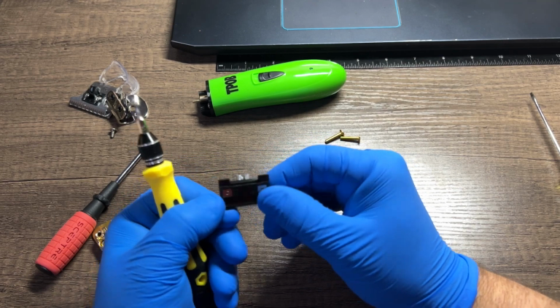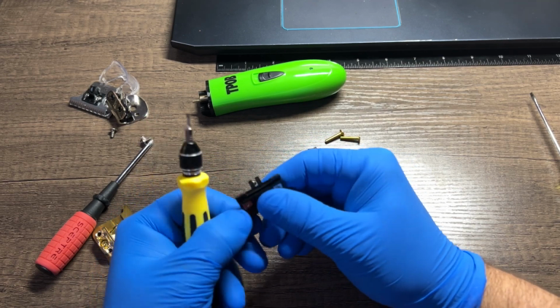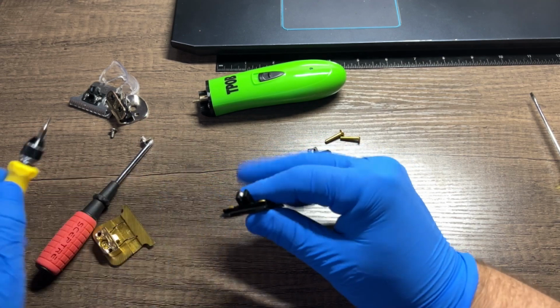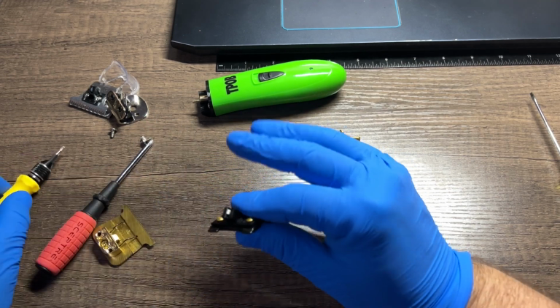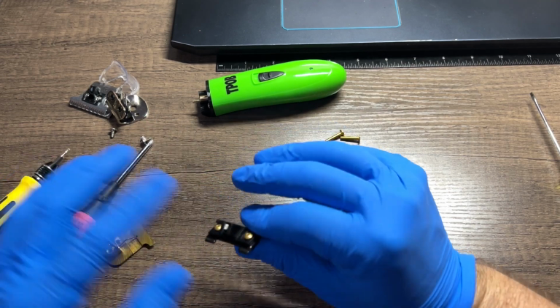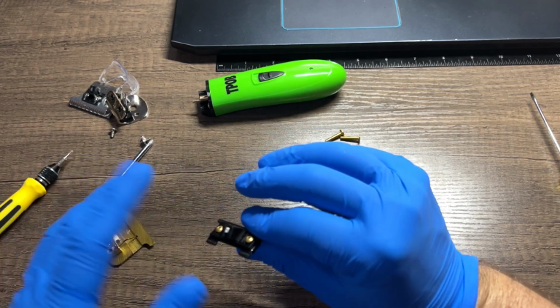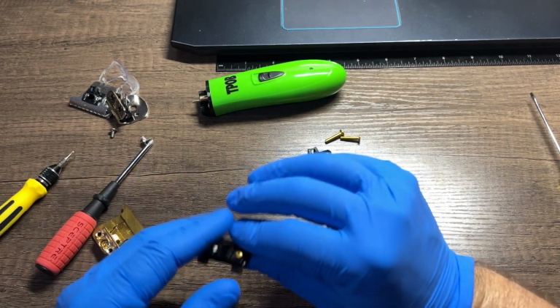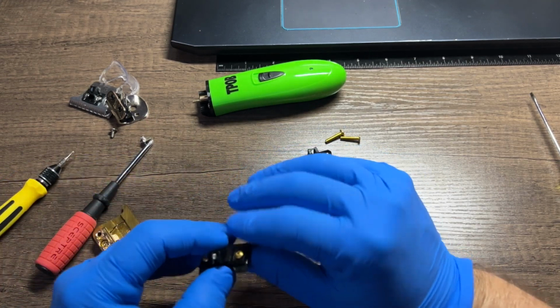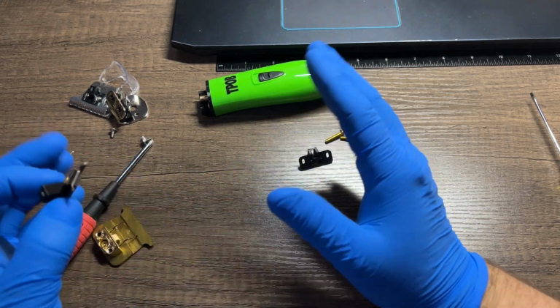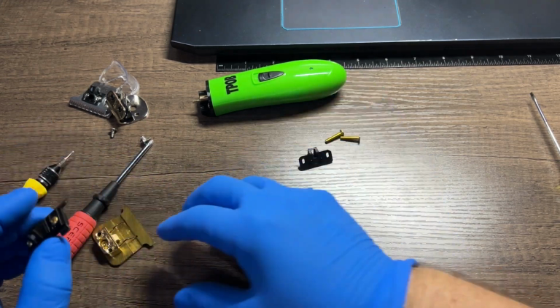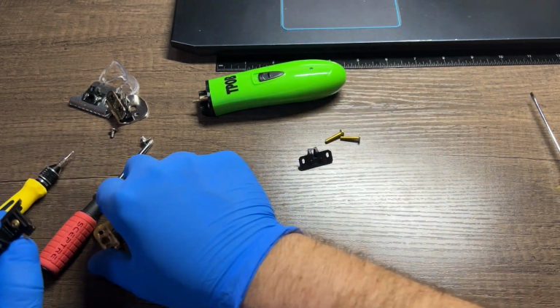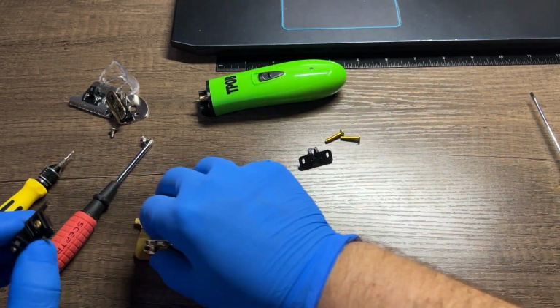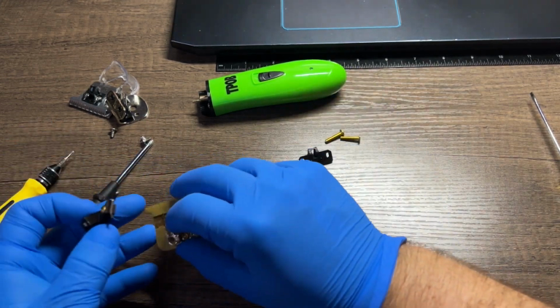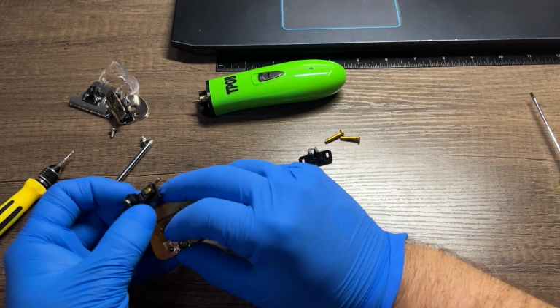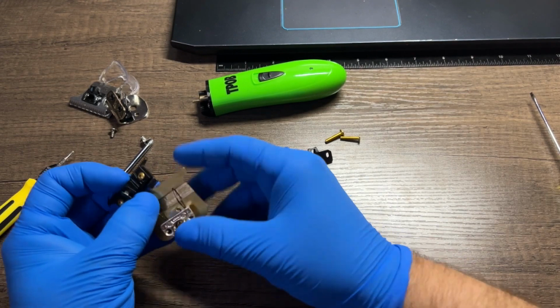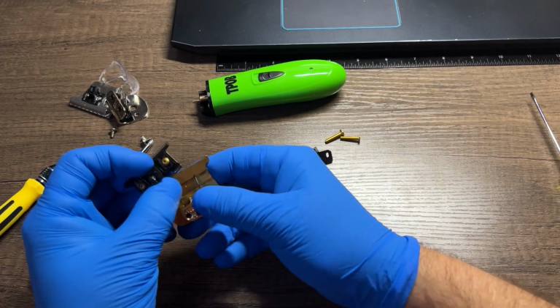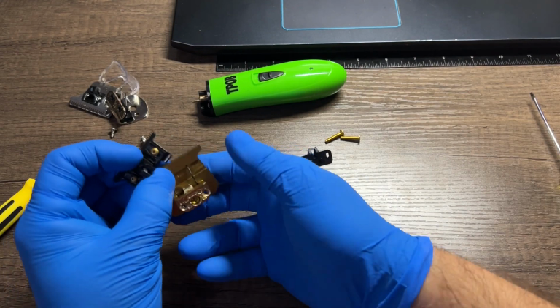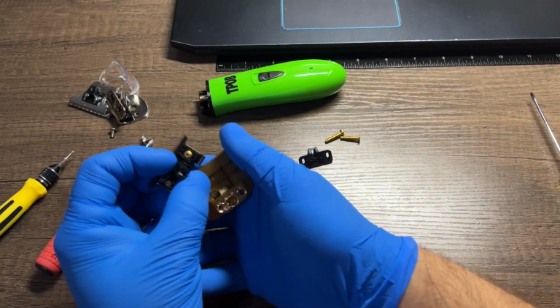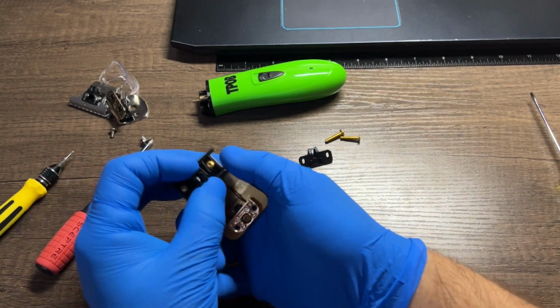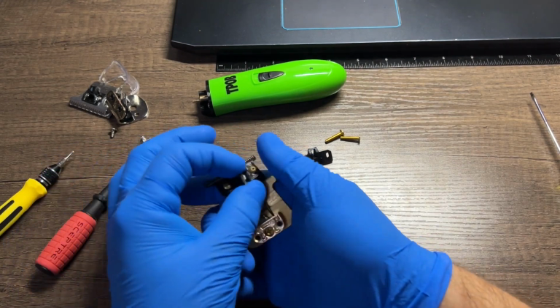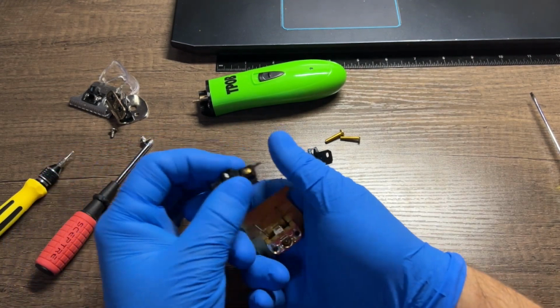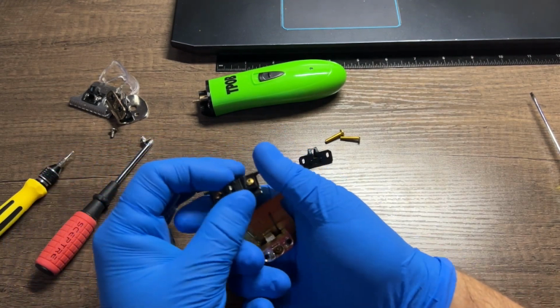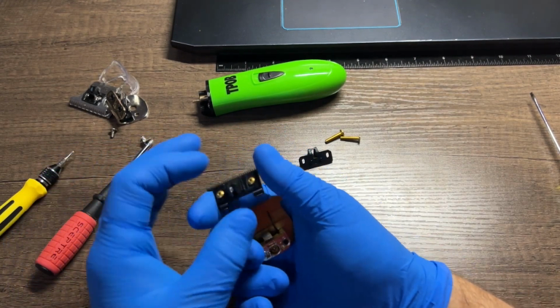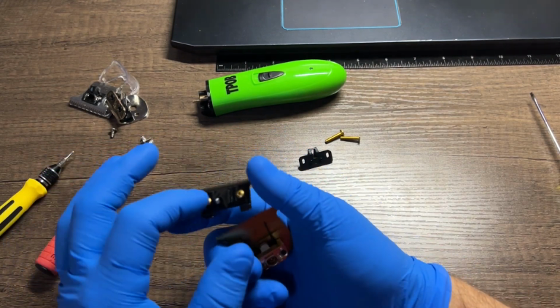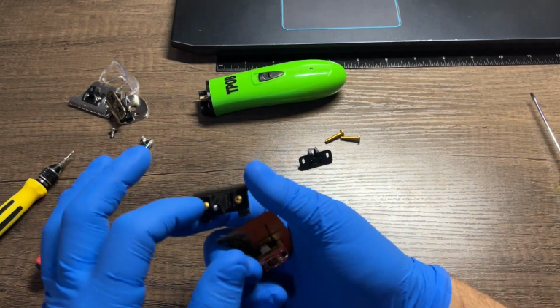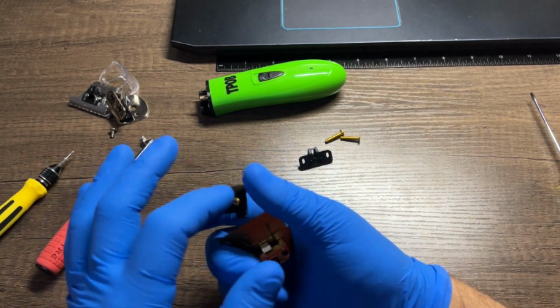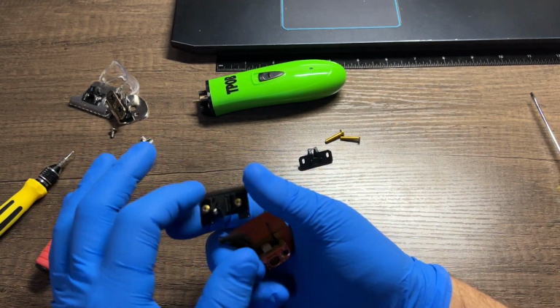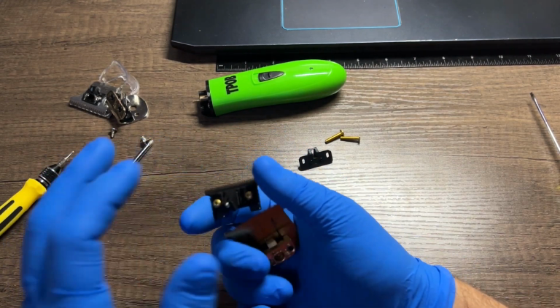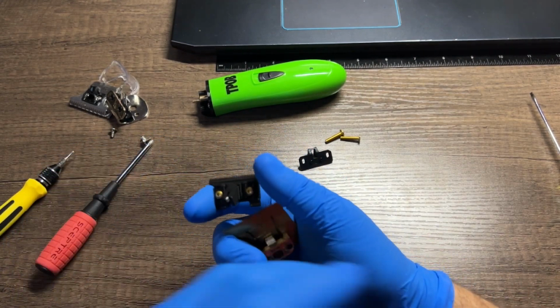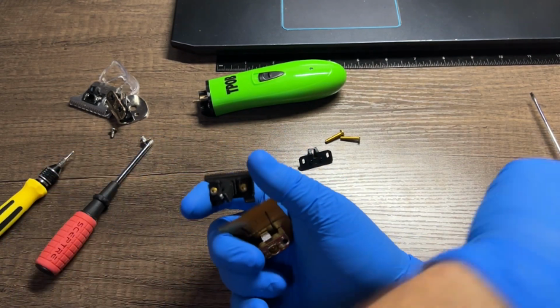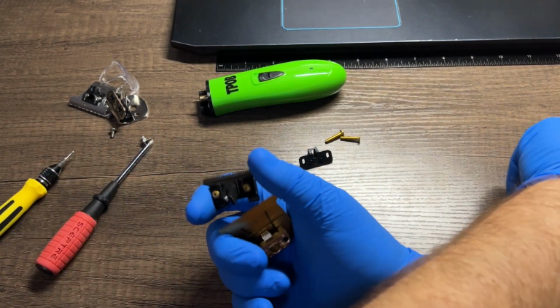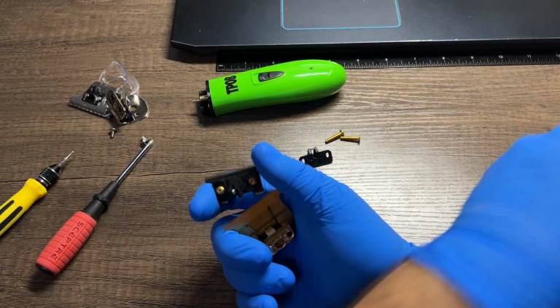You don't have to tighten this down, just get it kind of snug, not too tight, because you're gonna want to reset your blade once it's back on.